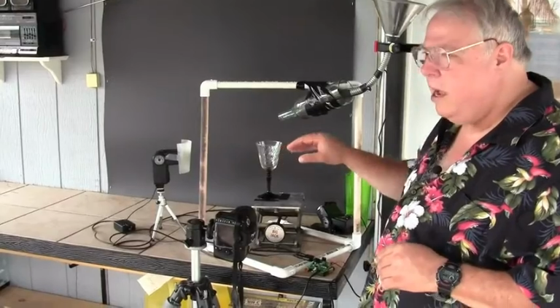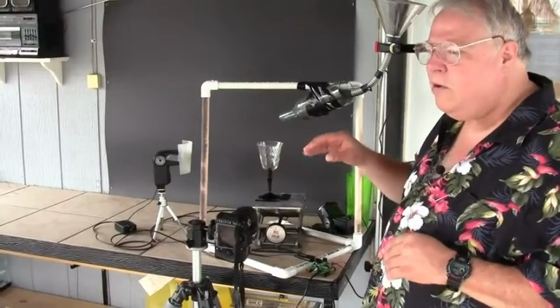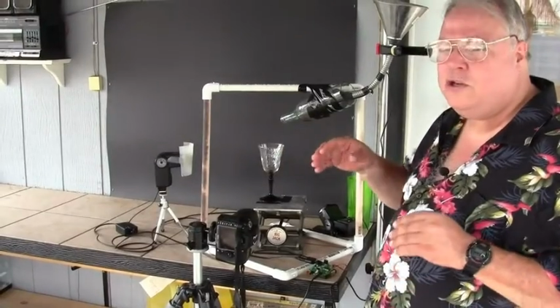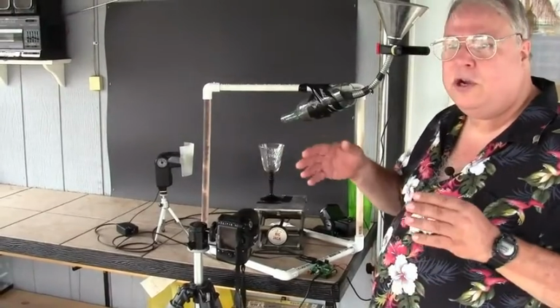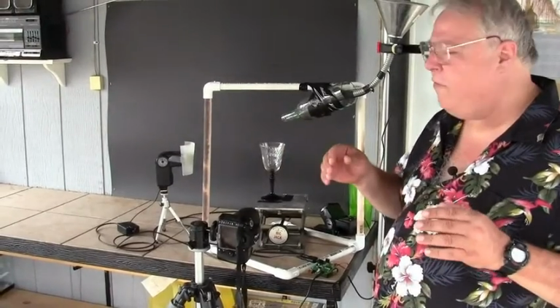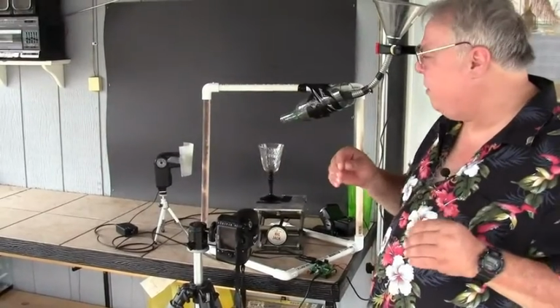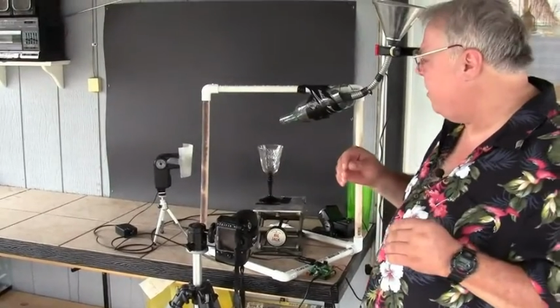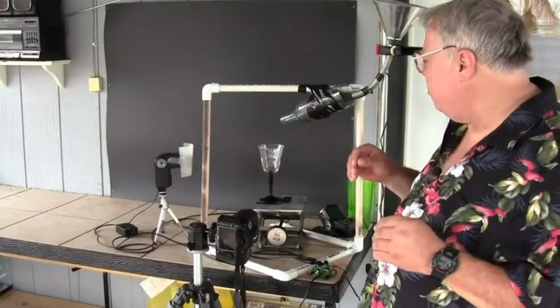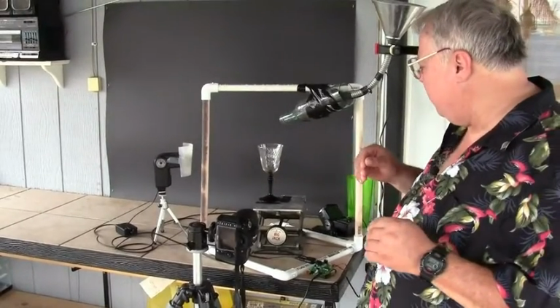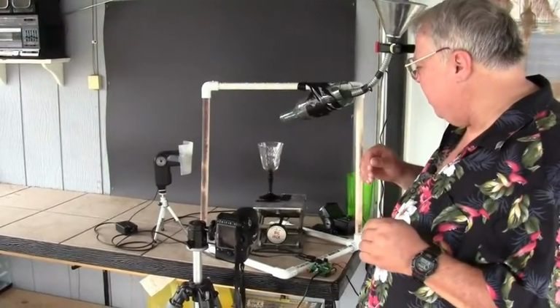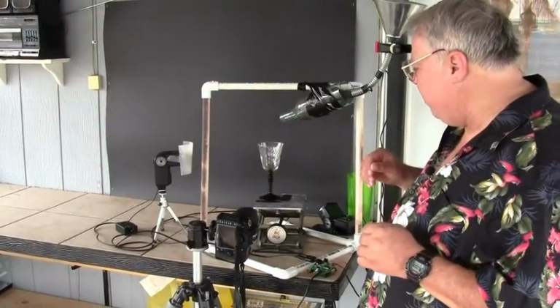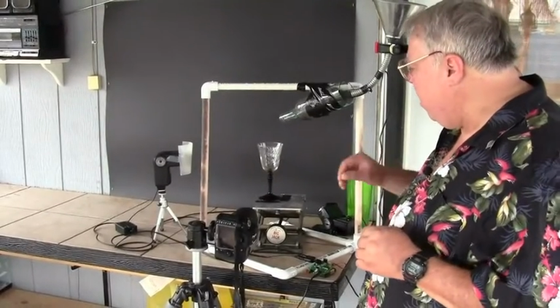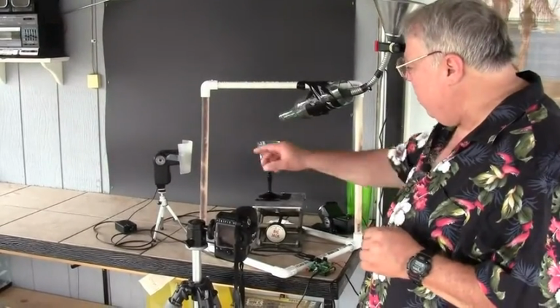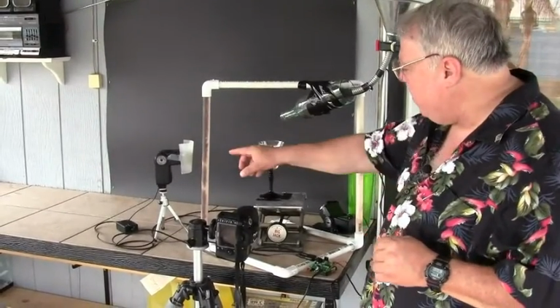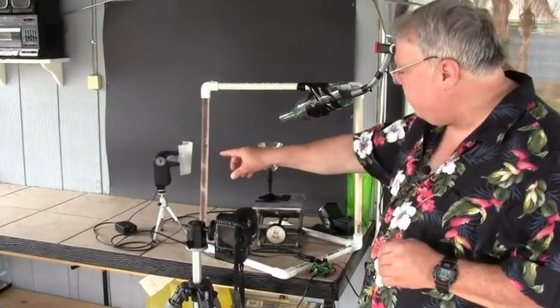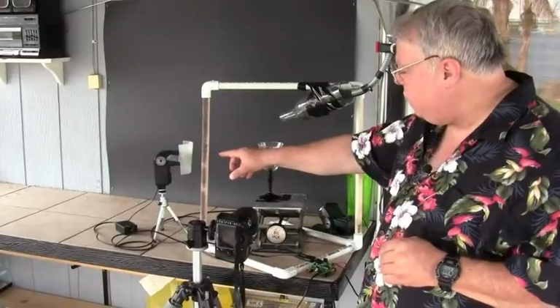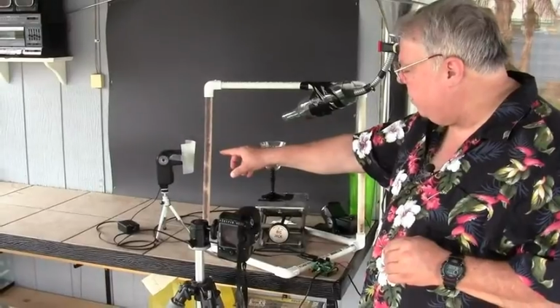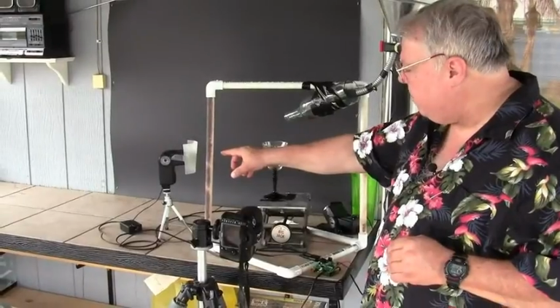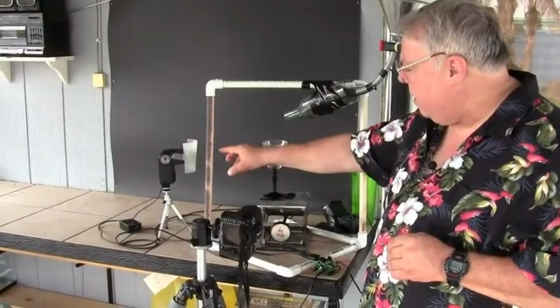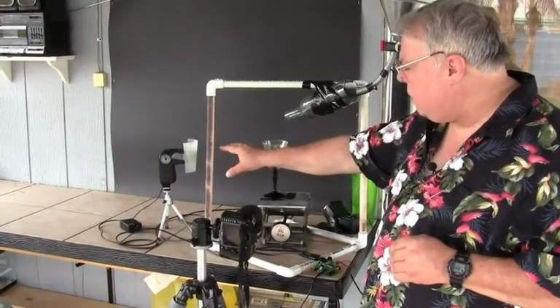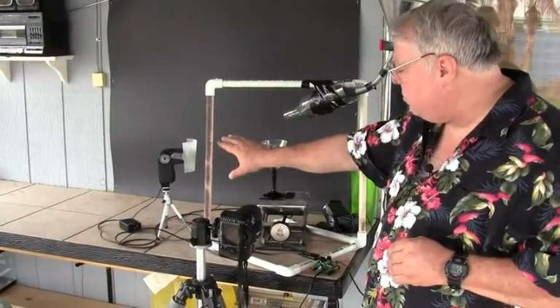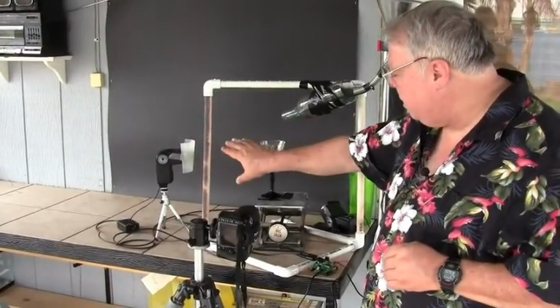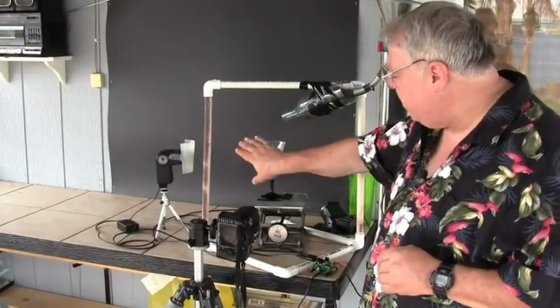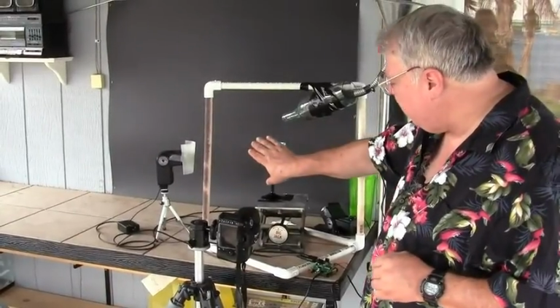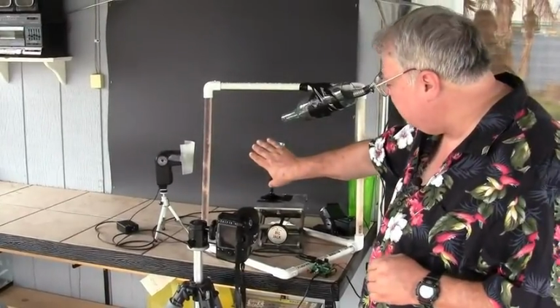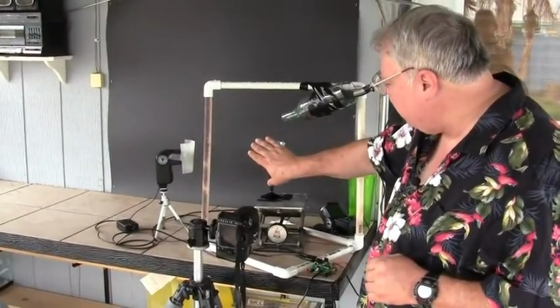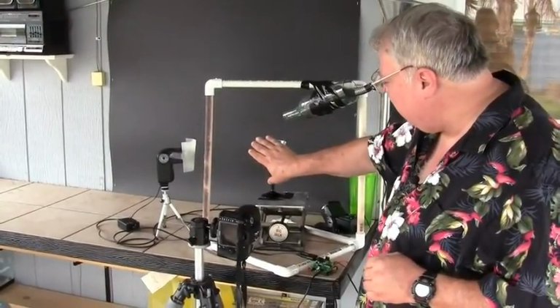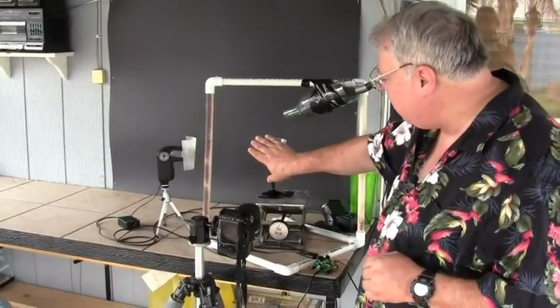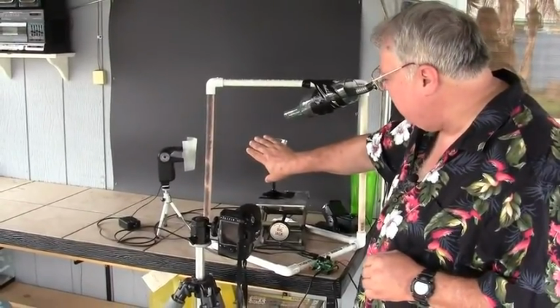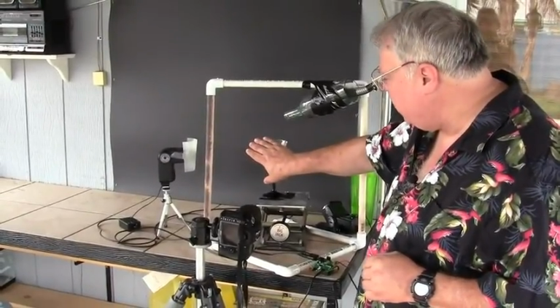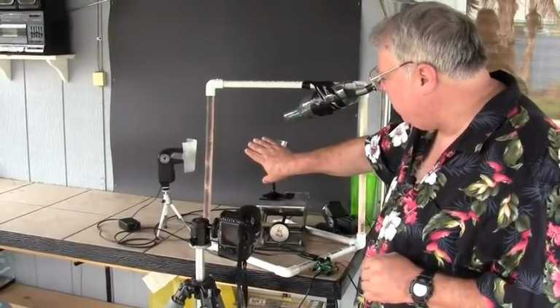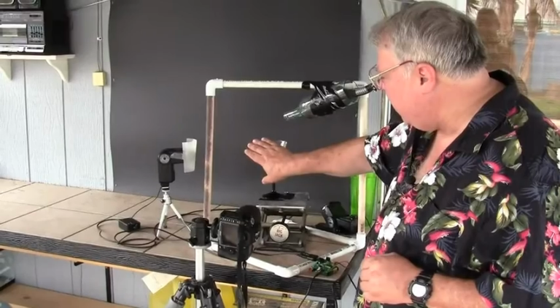We're going to show you a couple of photographs of that in just a couple of minutes. We have a main flash over here, and its job is to give some light to this side of the glass and some spectral highlight.